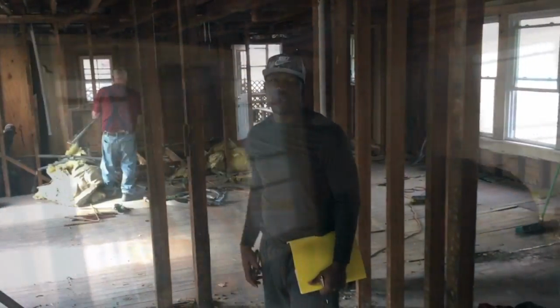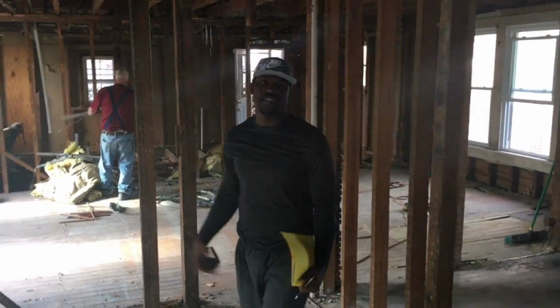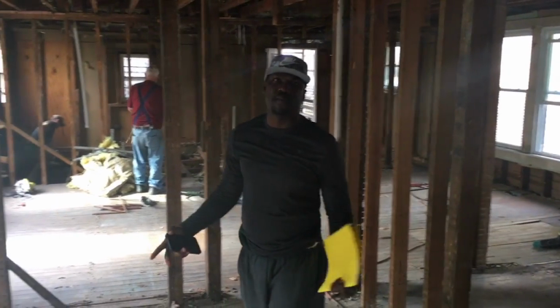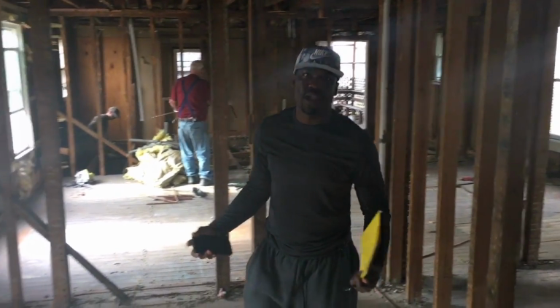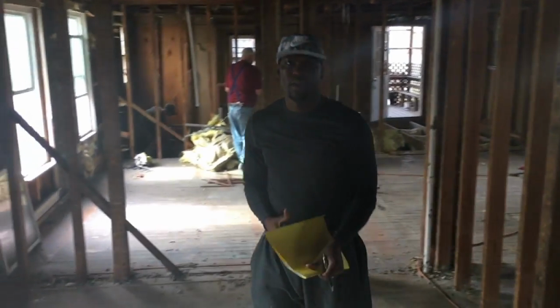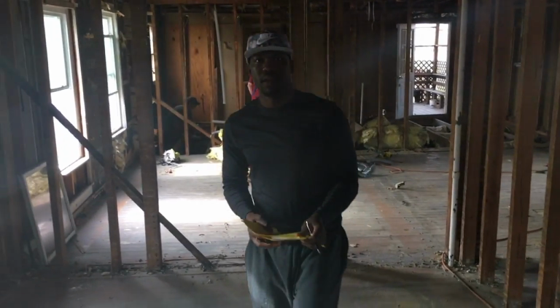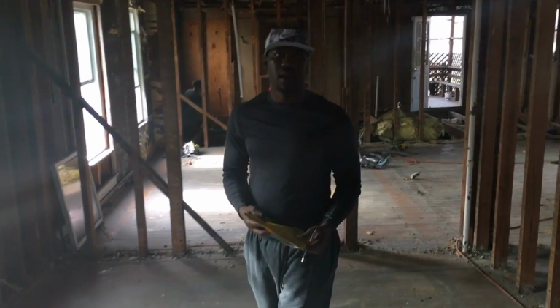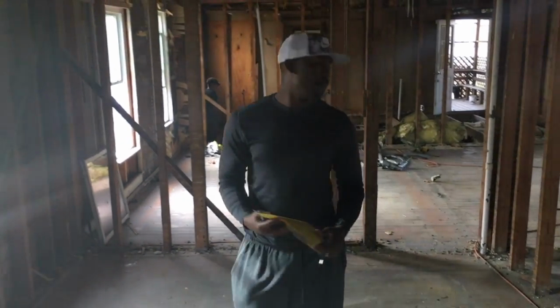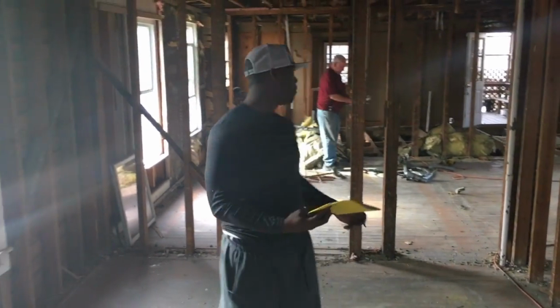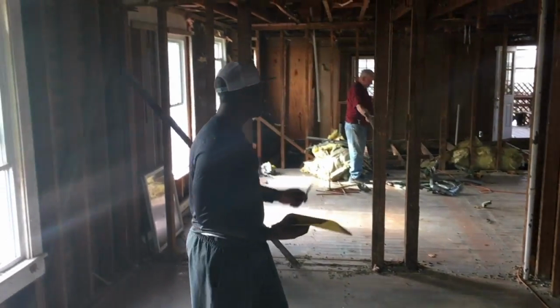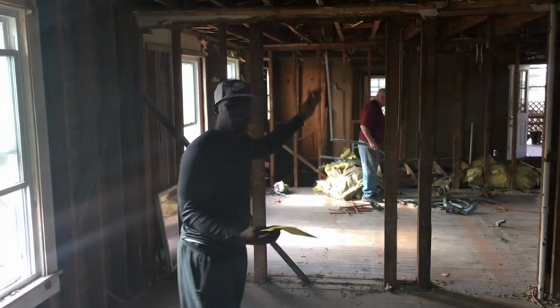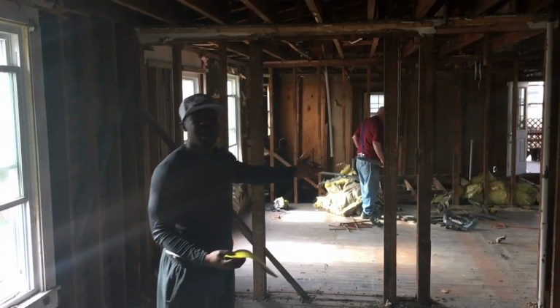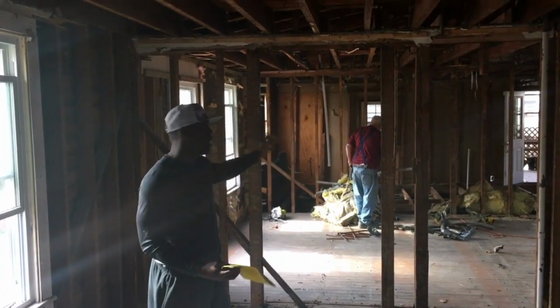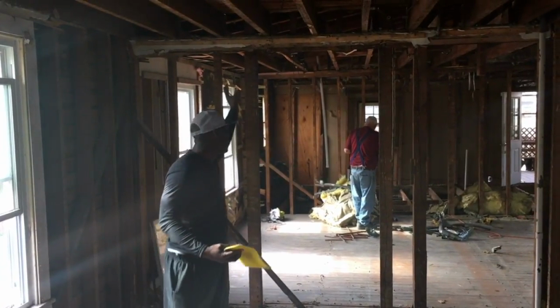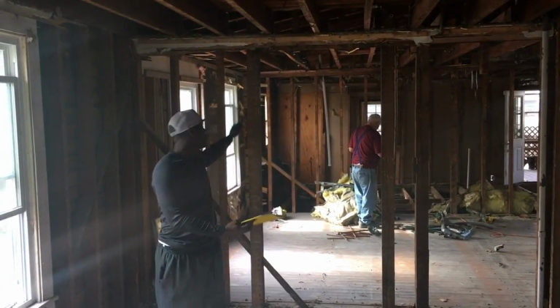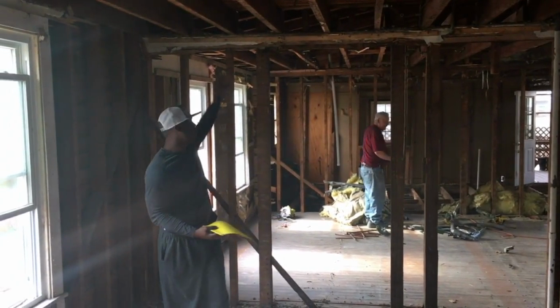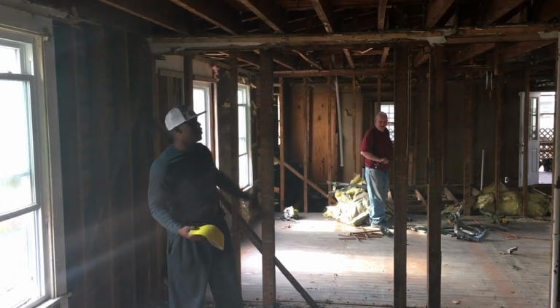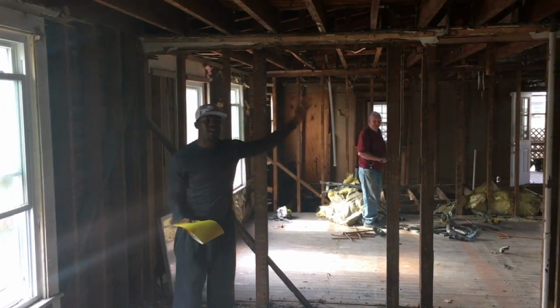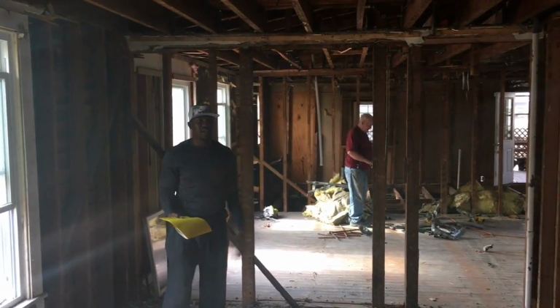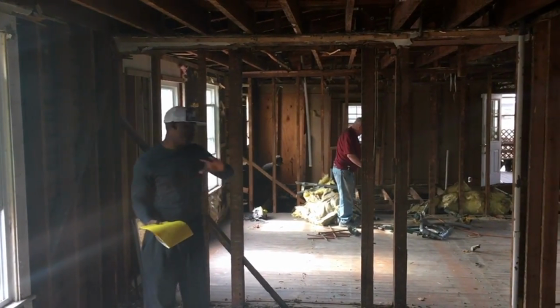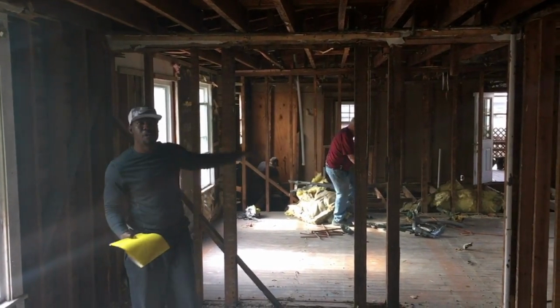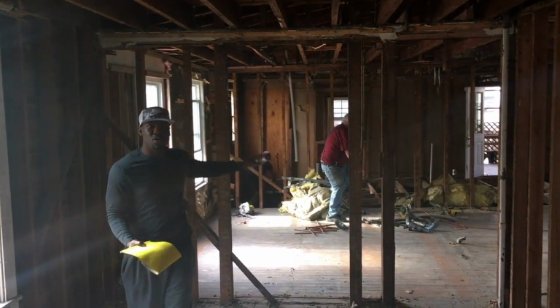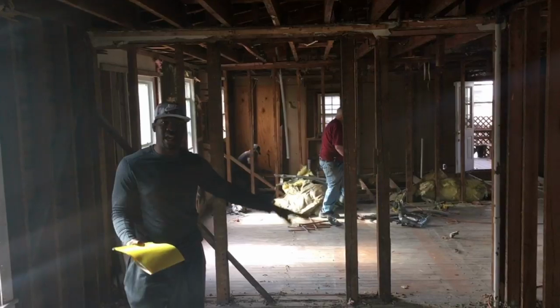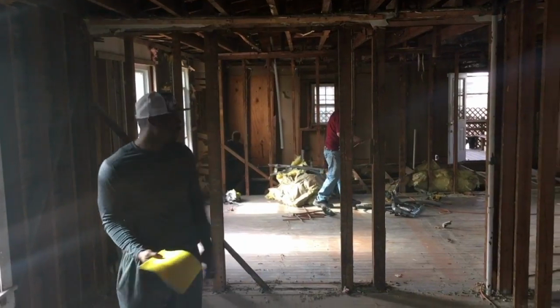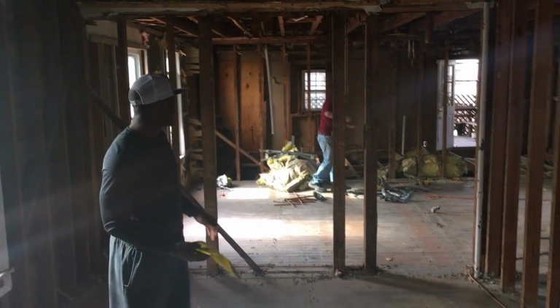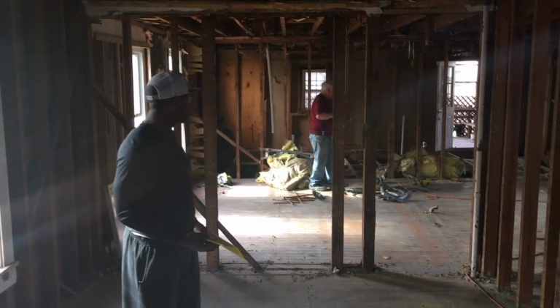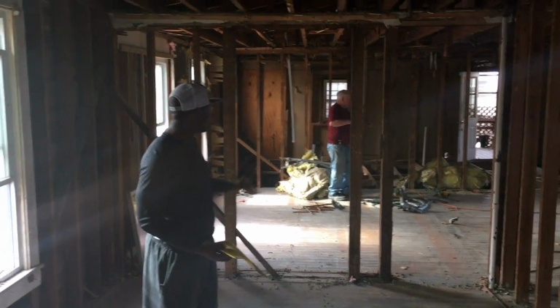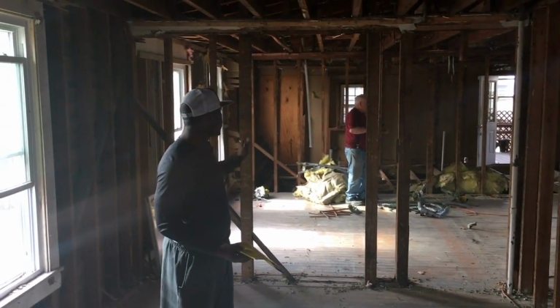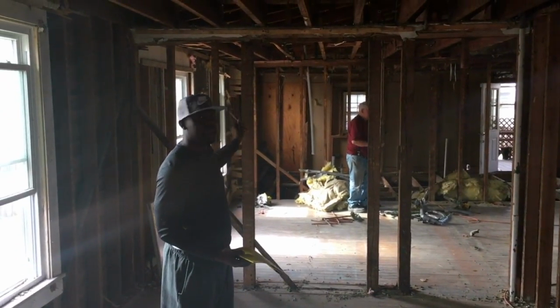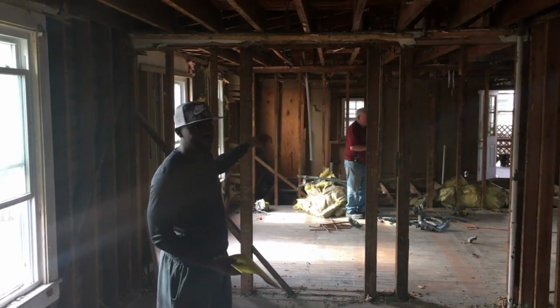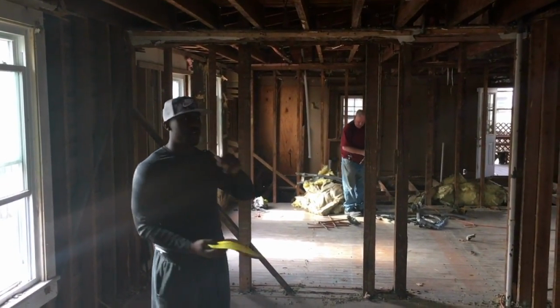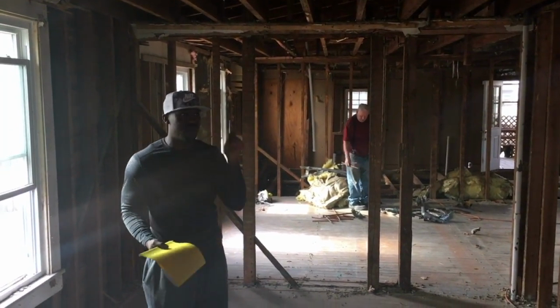Alright y'all, so this is the massive bedroom right here. I'm going to put two columns right here — column here, column here — and open this whole shebang up. Long walk-in closet. Let me show y'all where that's going.